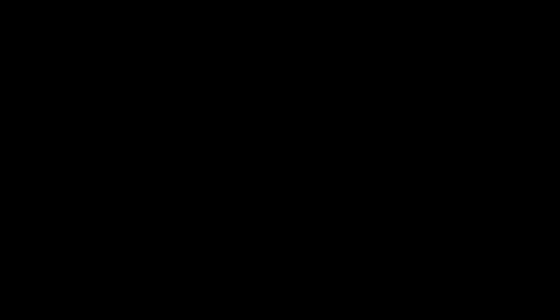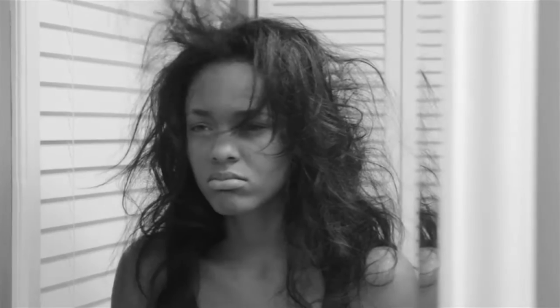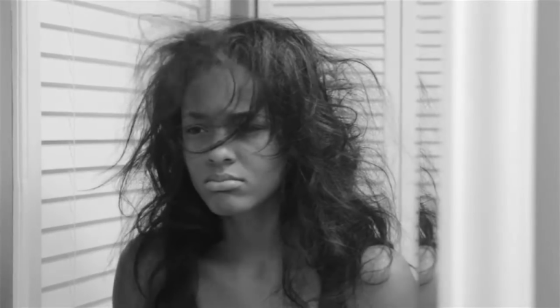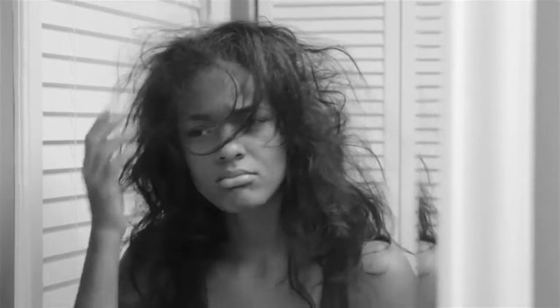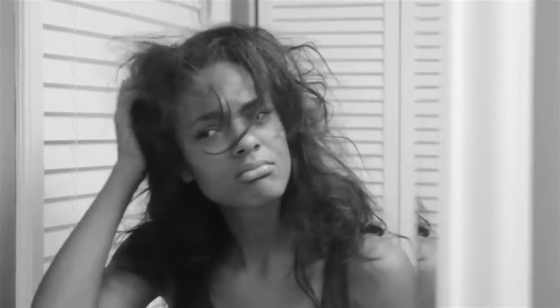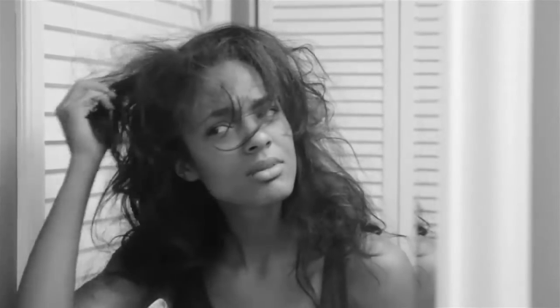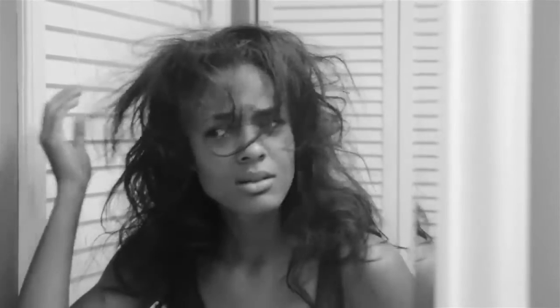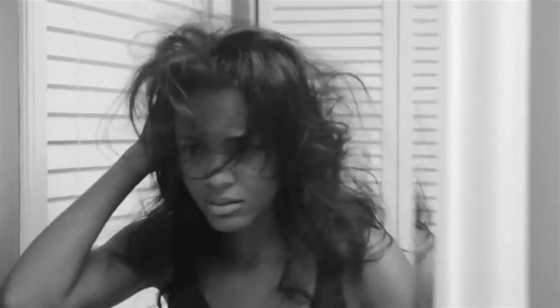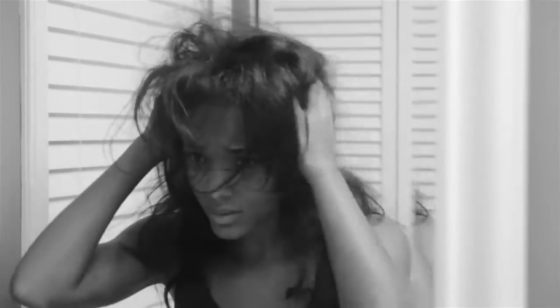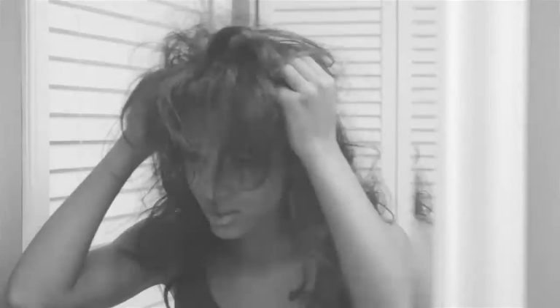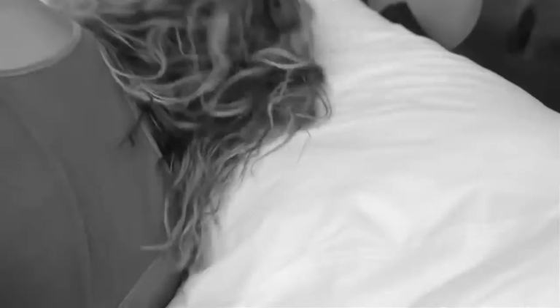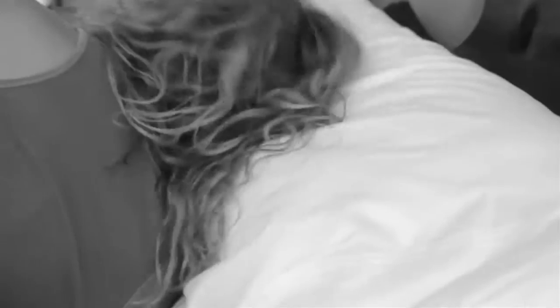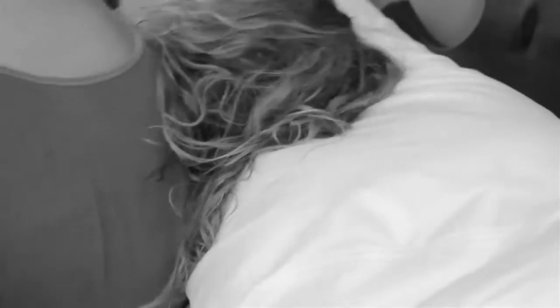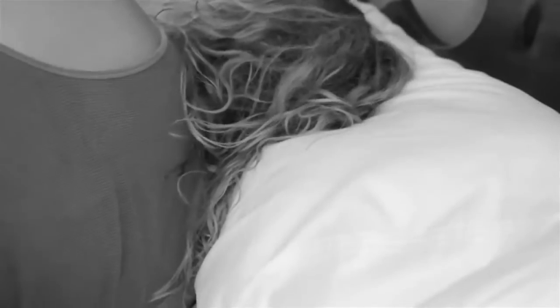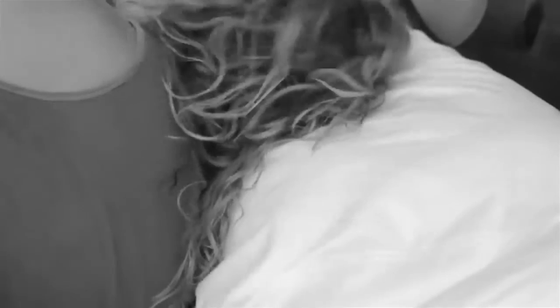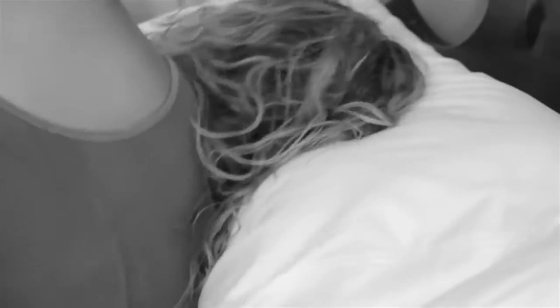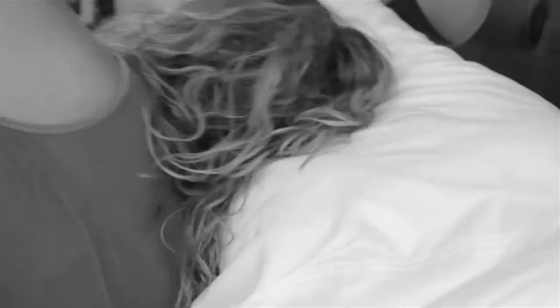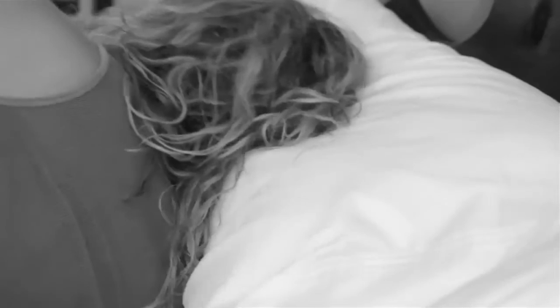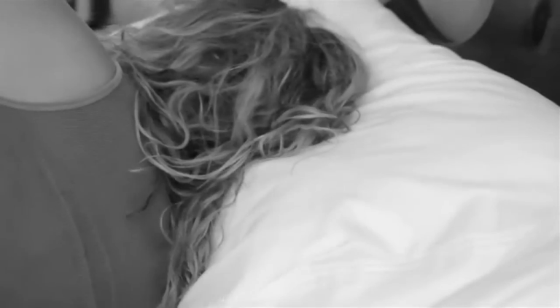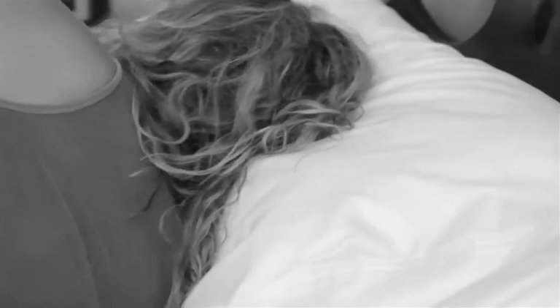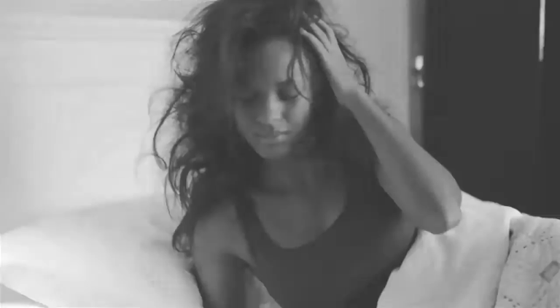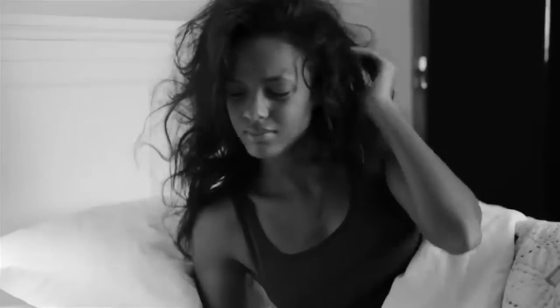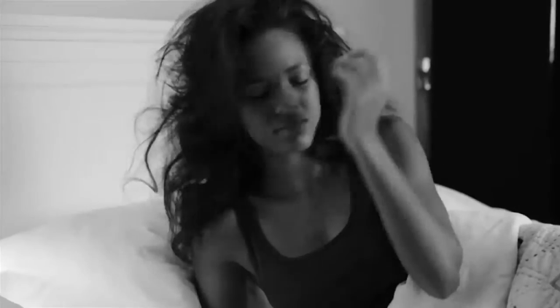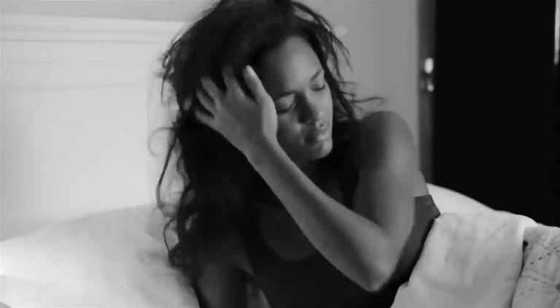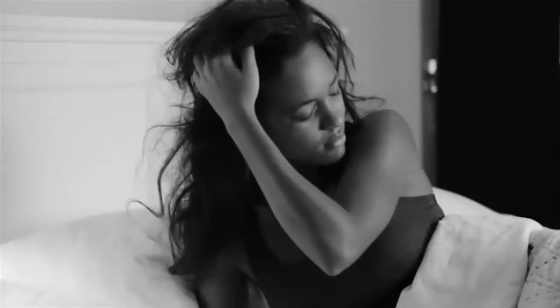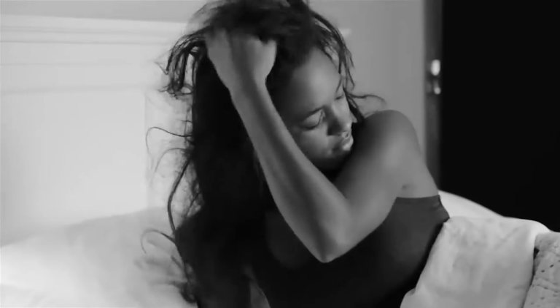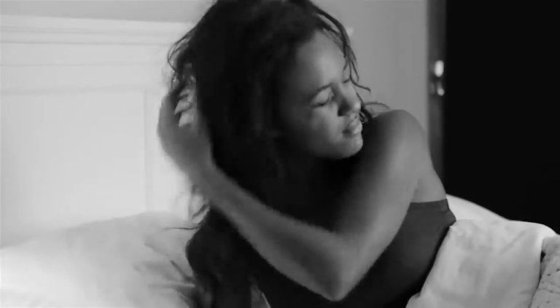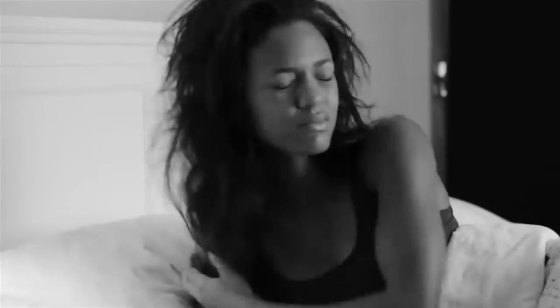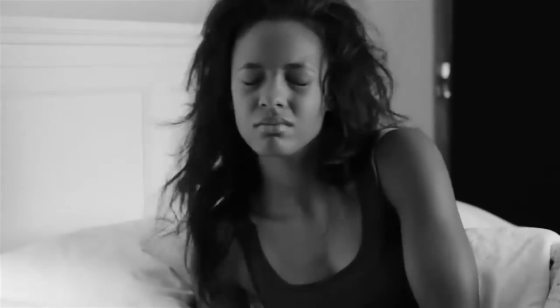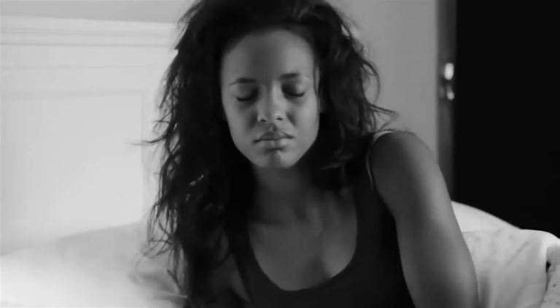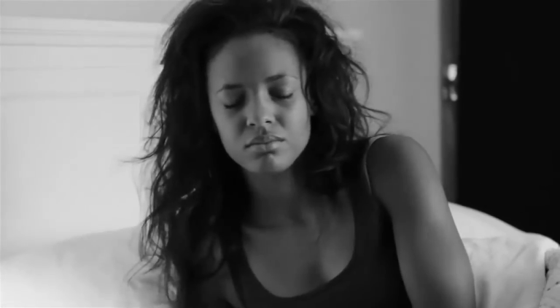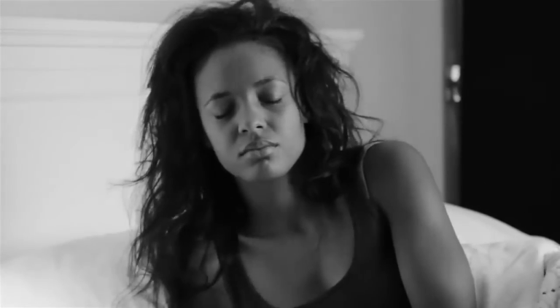Waking up with frizzy hair is never fun. Studies show that your cotton pillowcase is the main problem. Not only does it damage your hair, it's also the source of those dreaded sleep wrinkles.